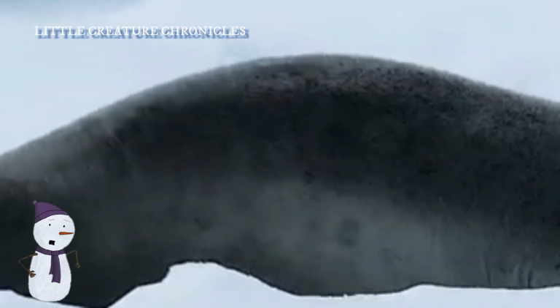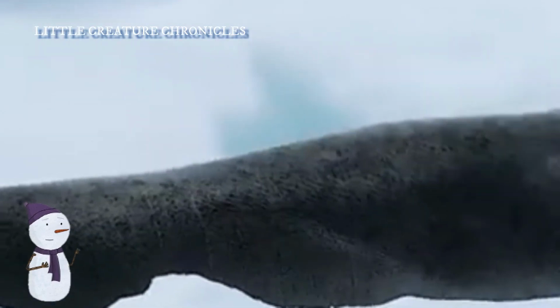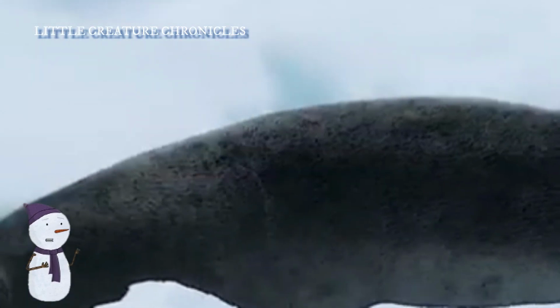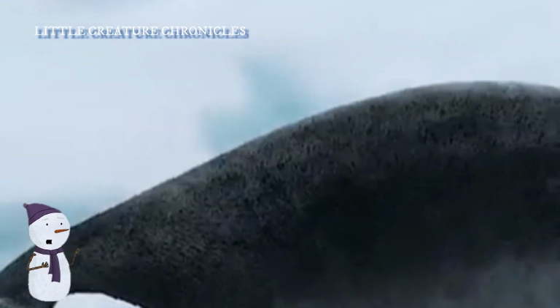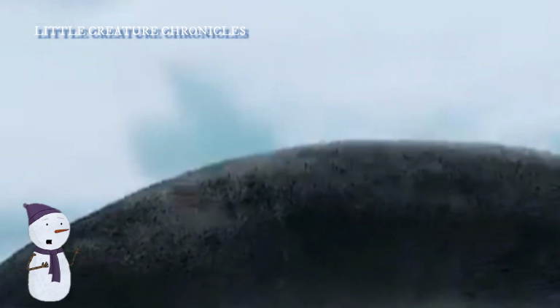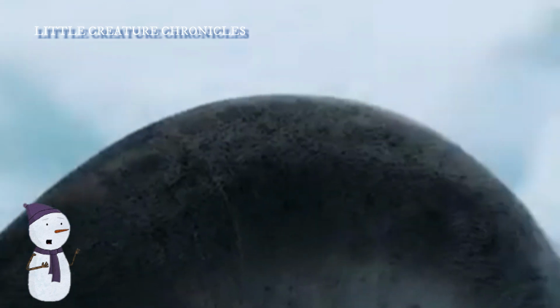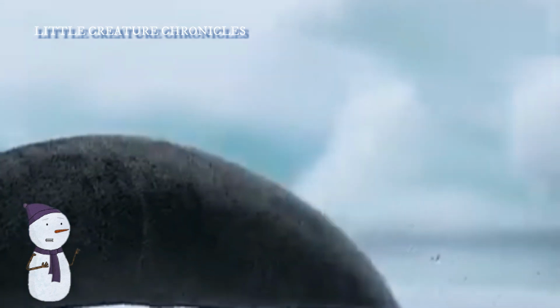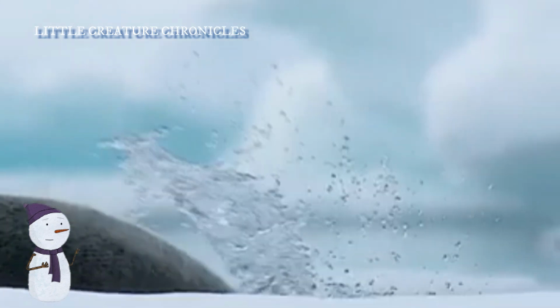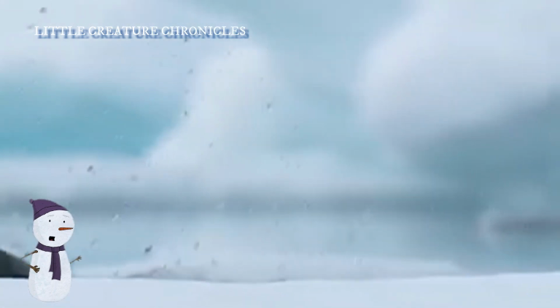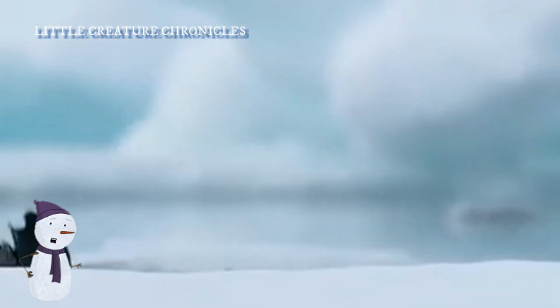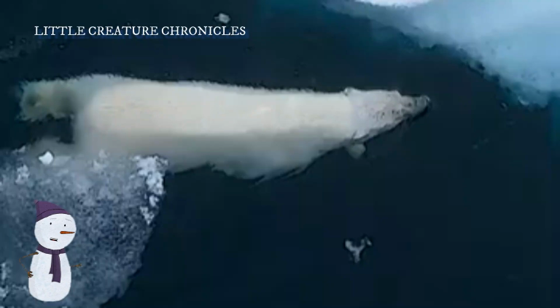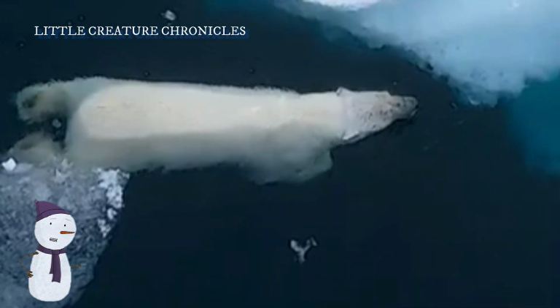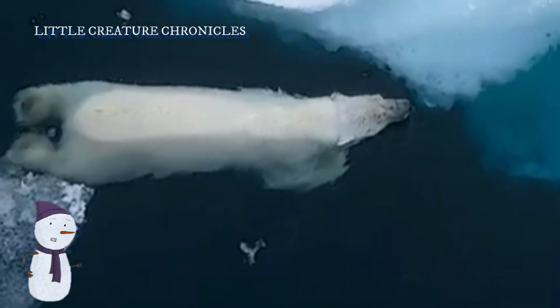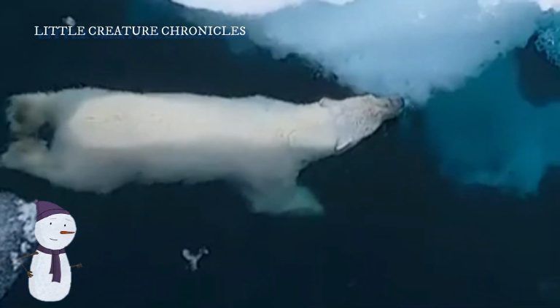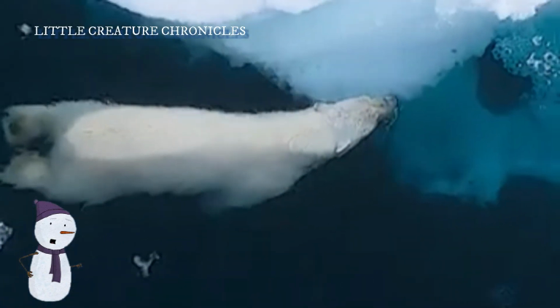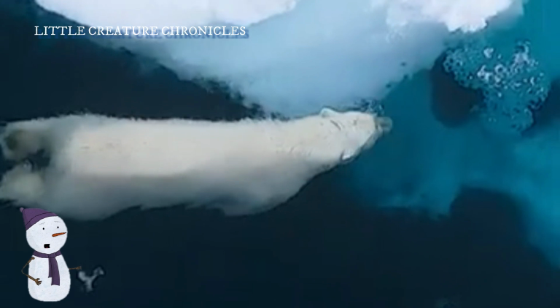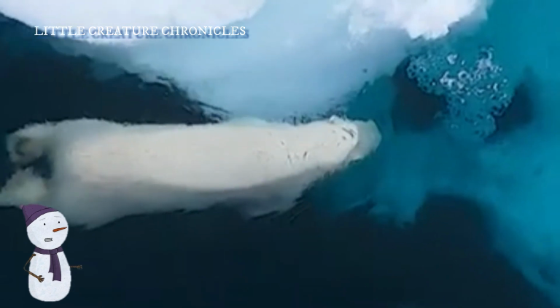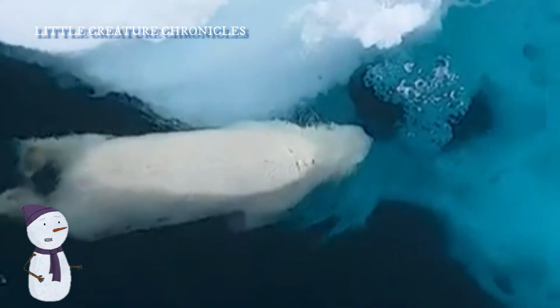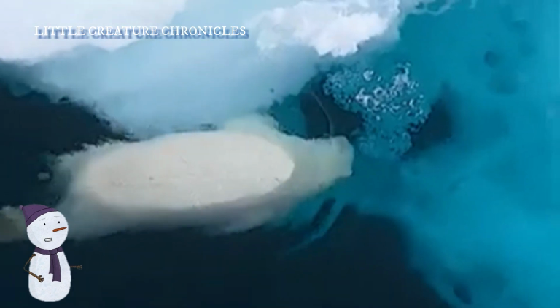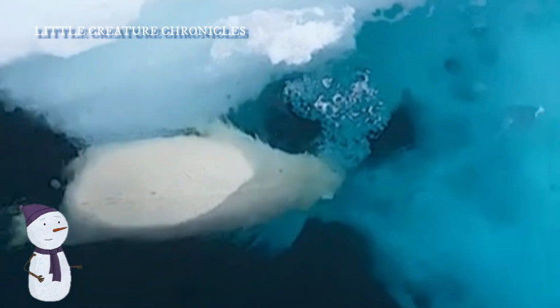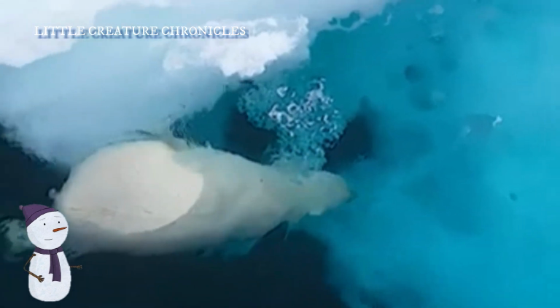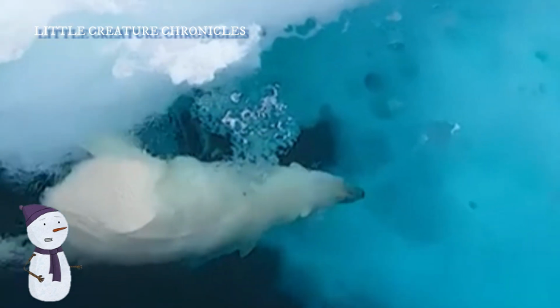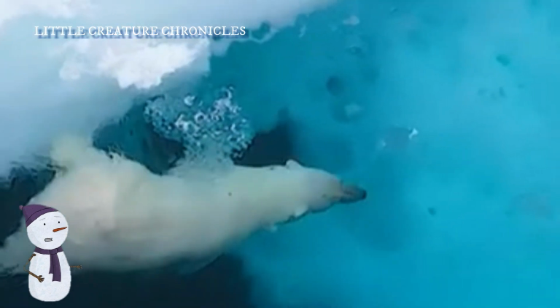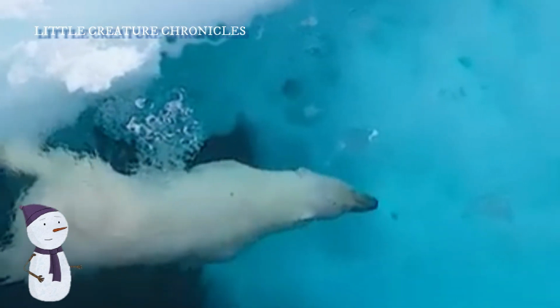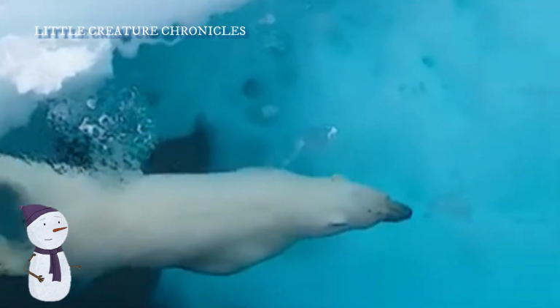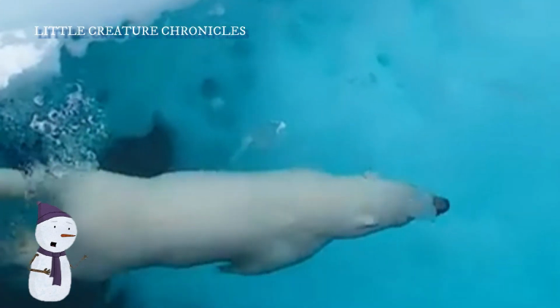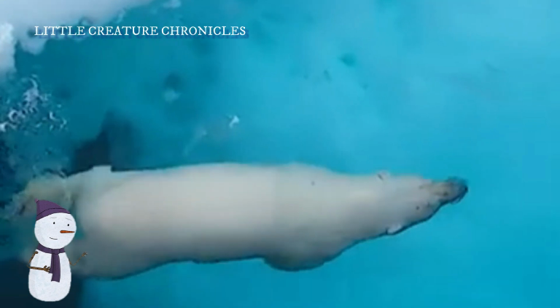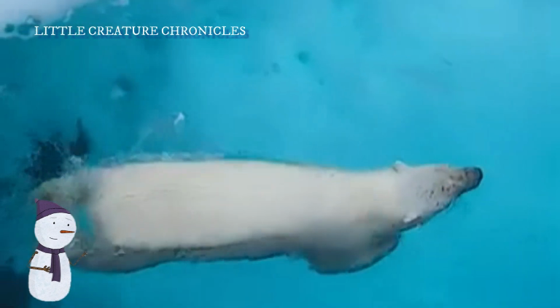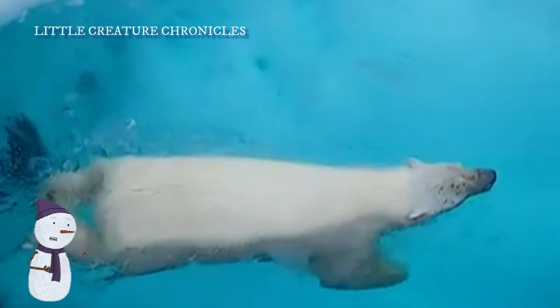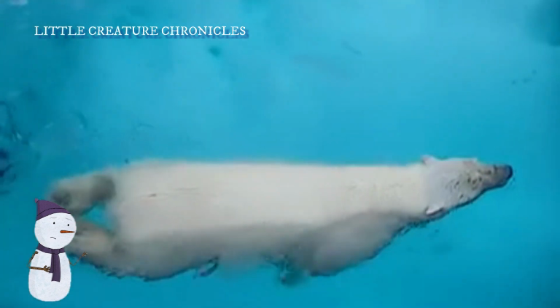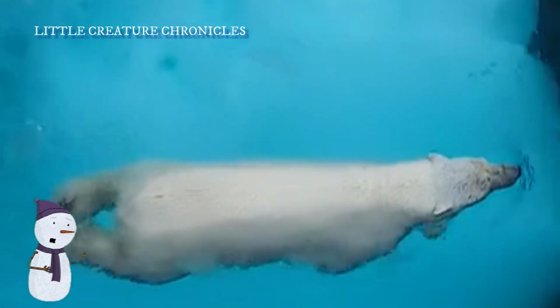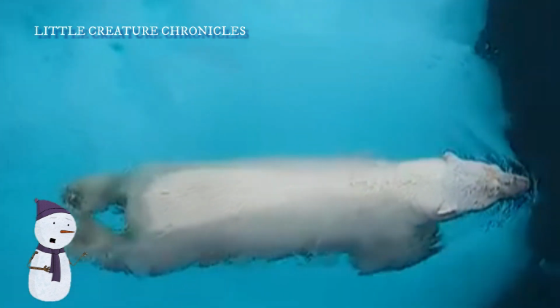Pippa, like most polar bears, is known for her patience. They often wait near breathing holes or seal dens in the ice, staying as still as possible for extended periods, waiting for seals to surface to breathe. This stillness and patience are essential for a successful ambush.